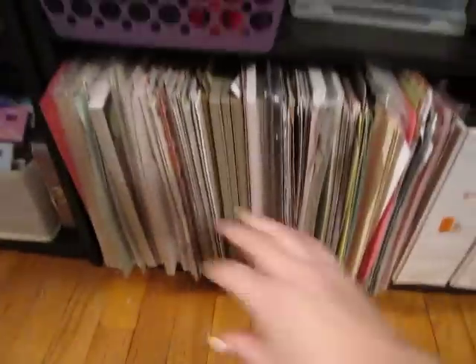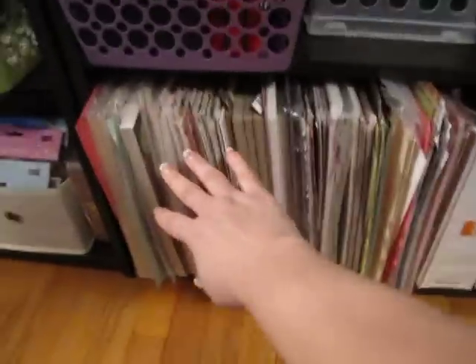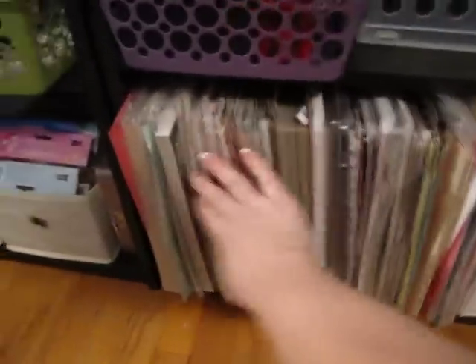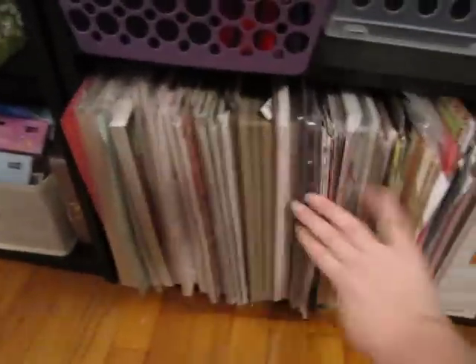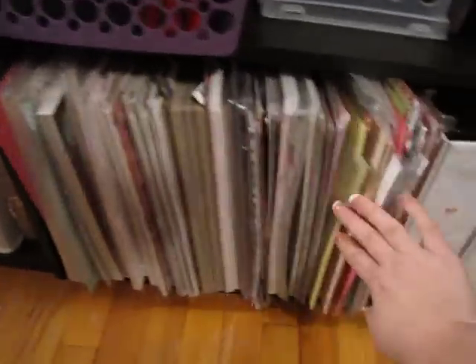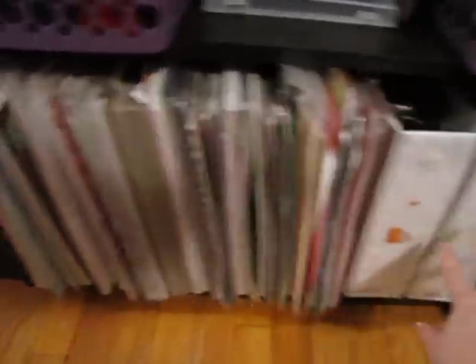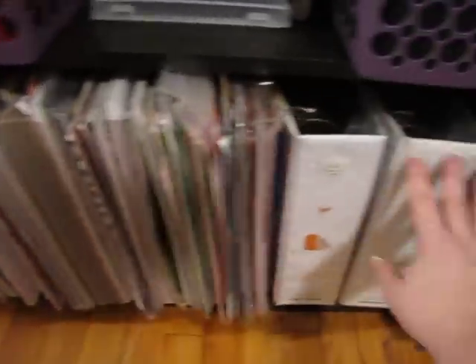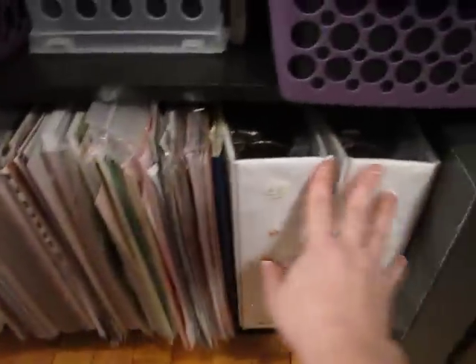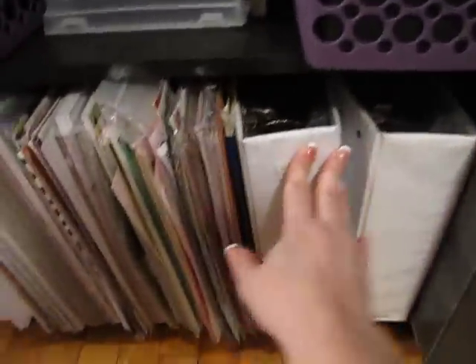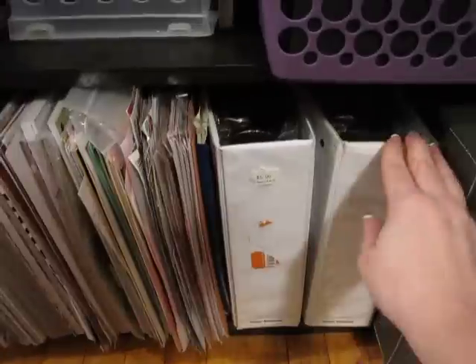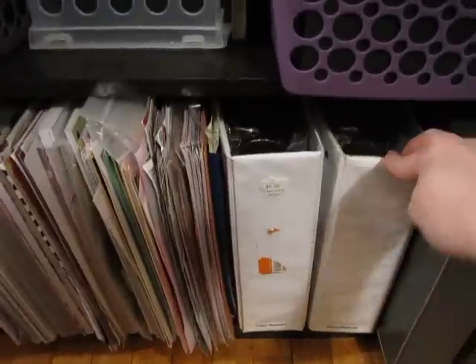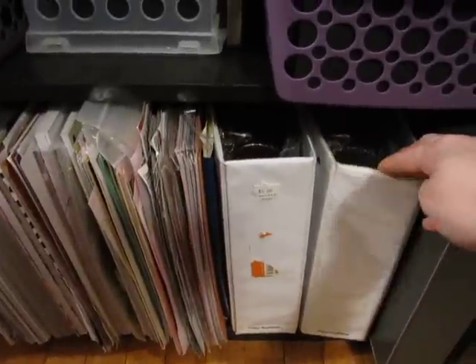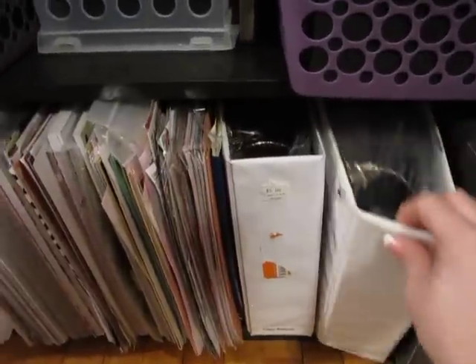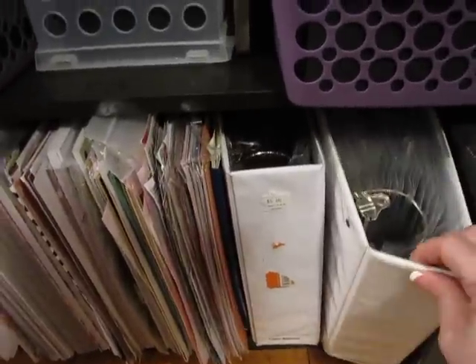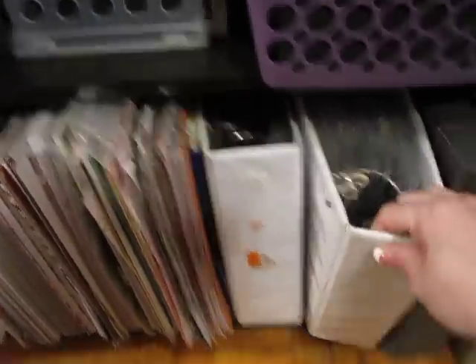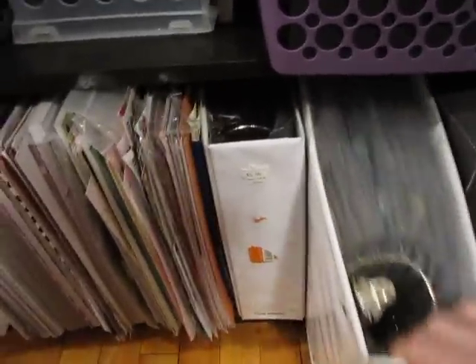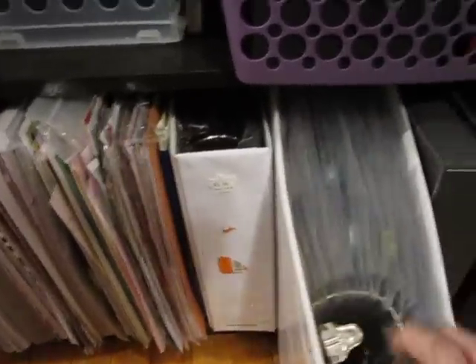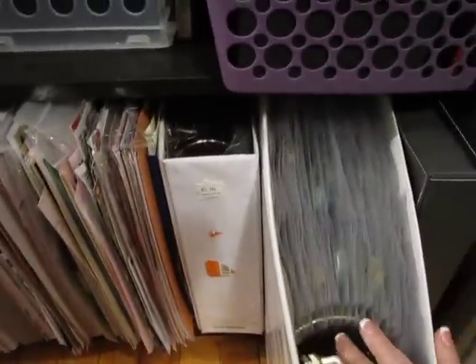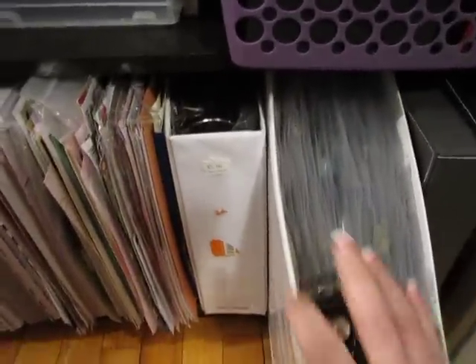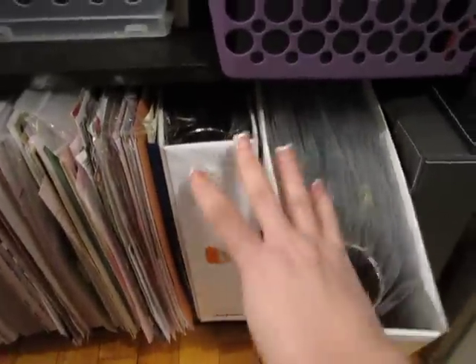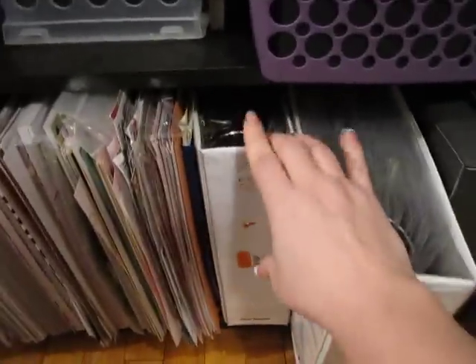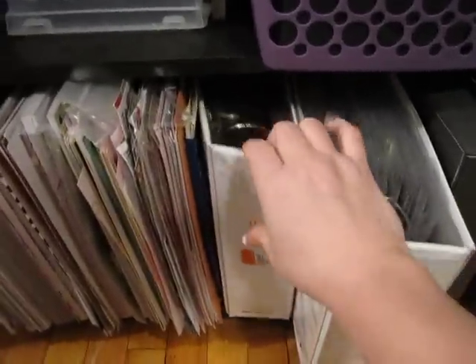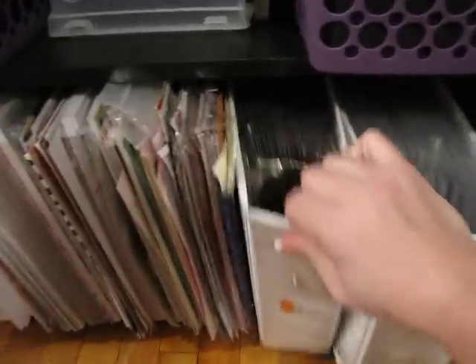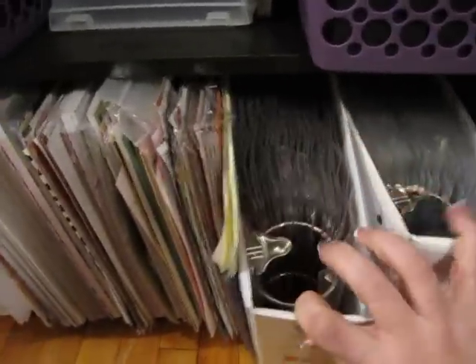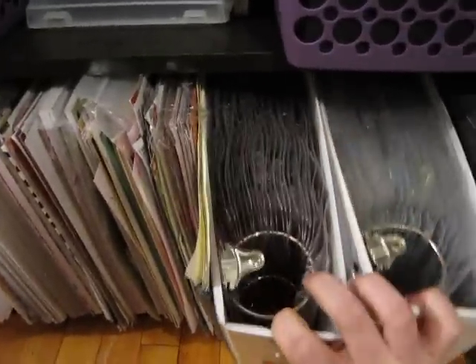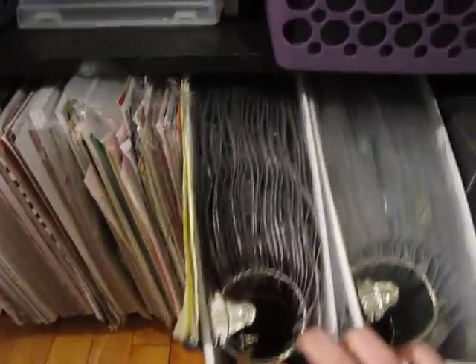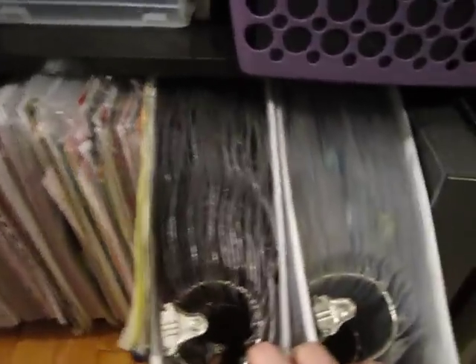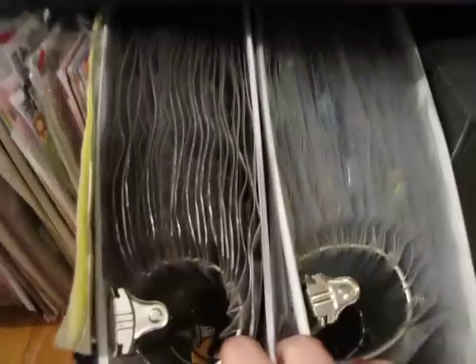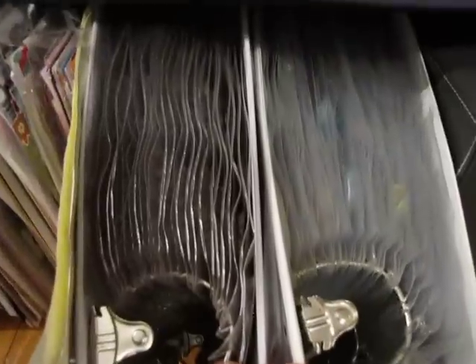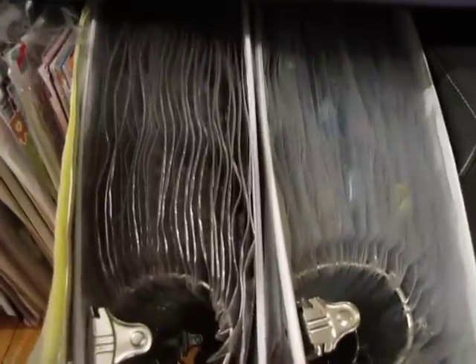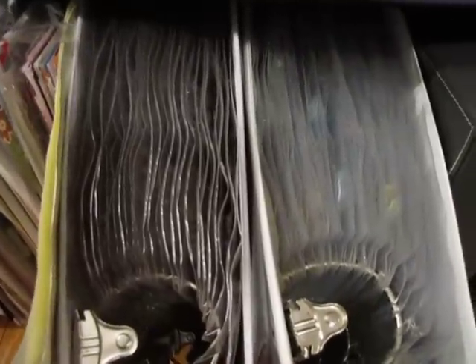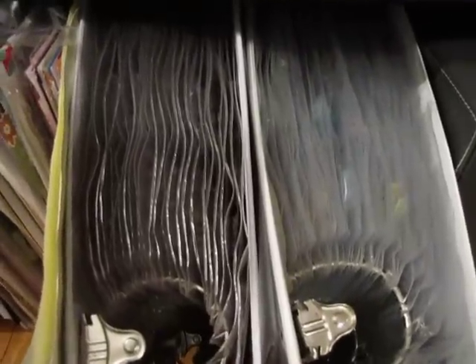Some more paper. These two binders are all of my dollar clear stamps — I keep them in binders. Those are all clear stamps in there.